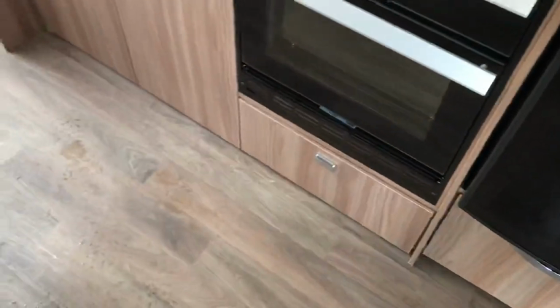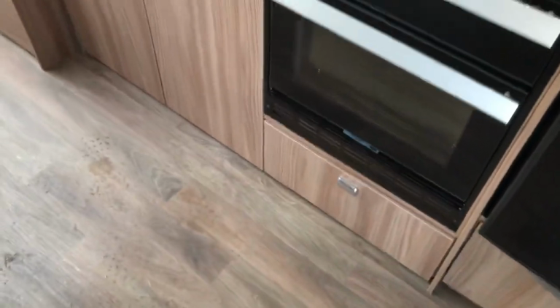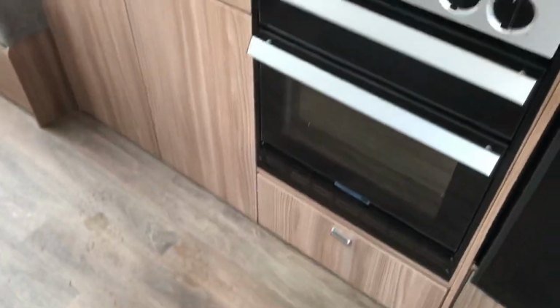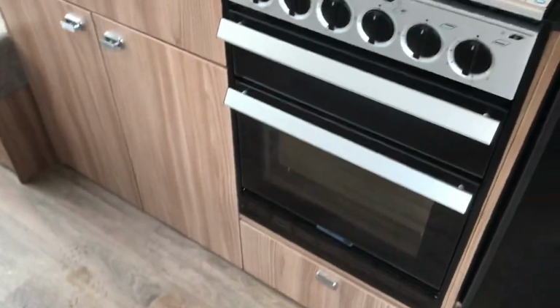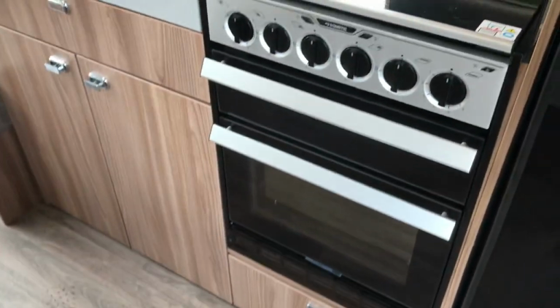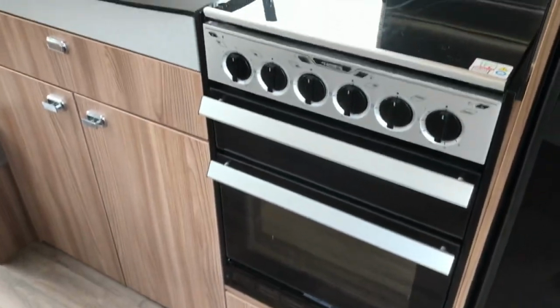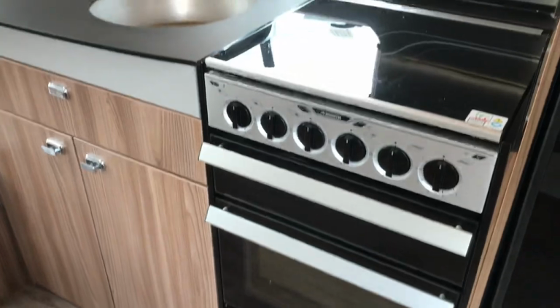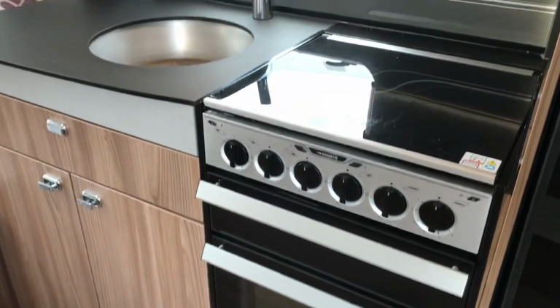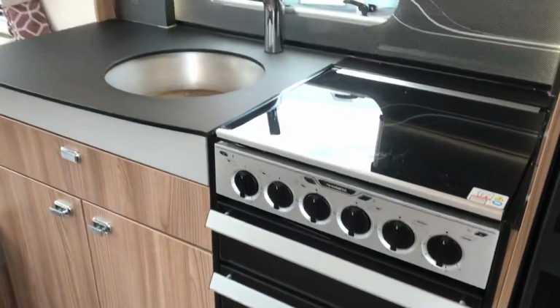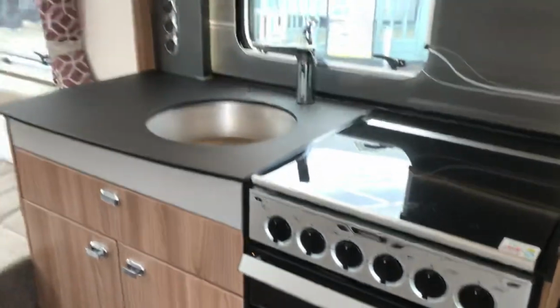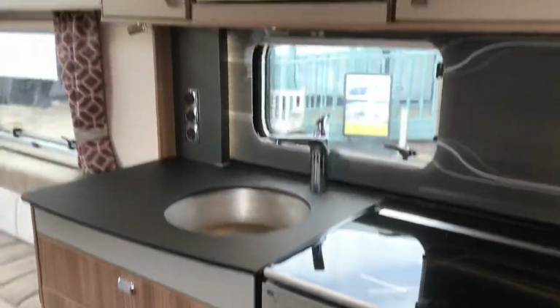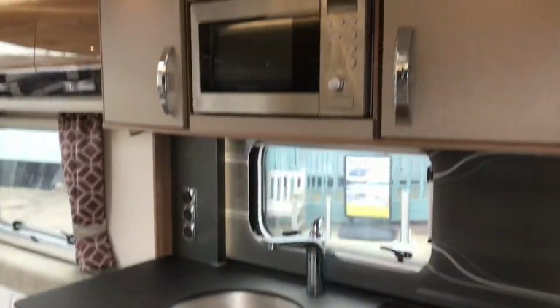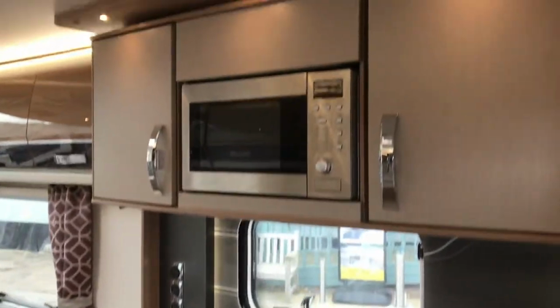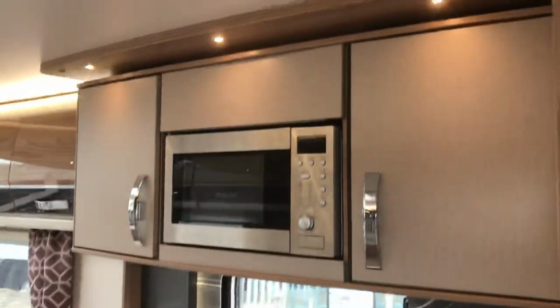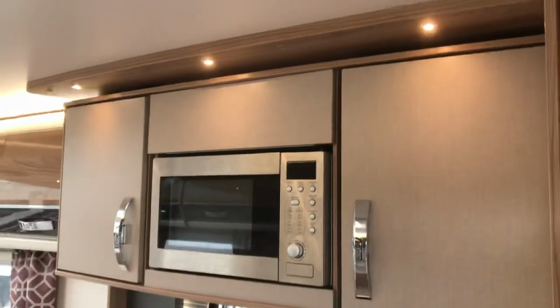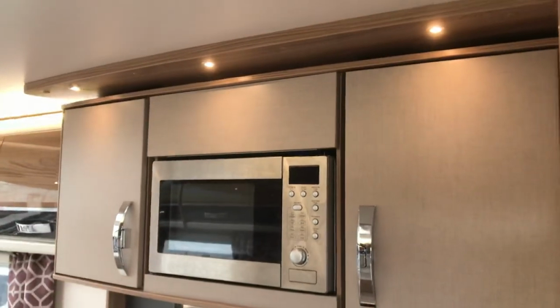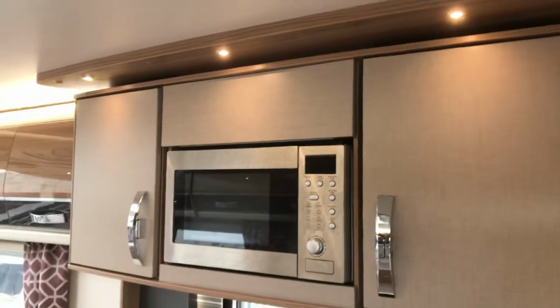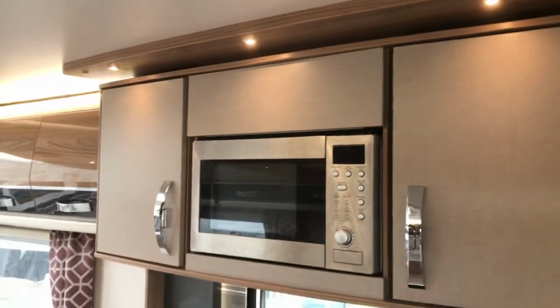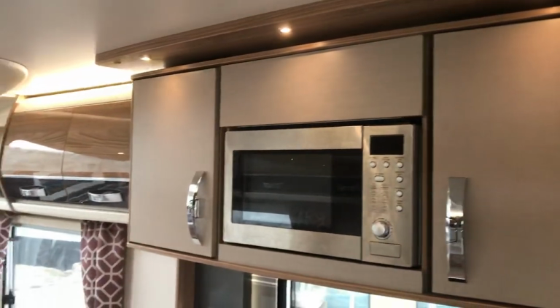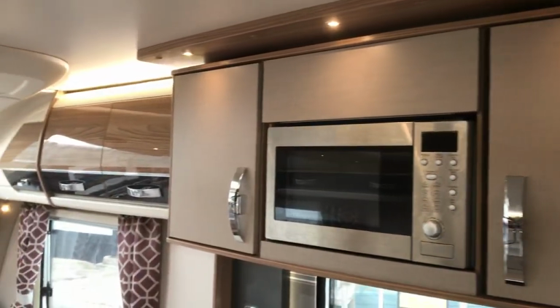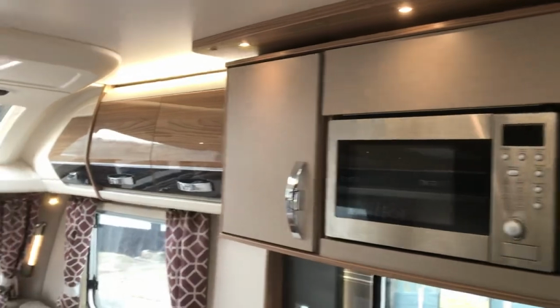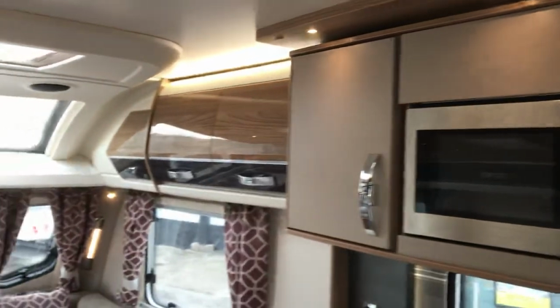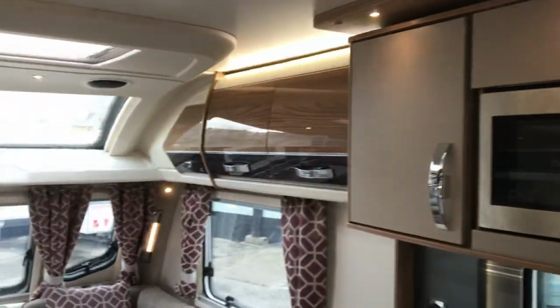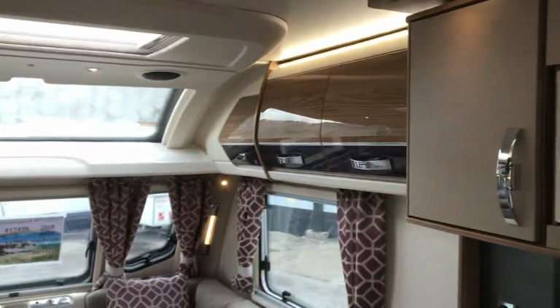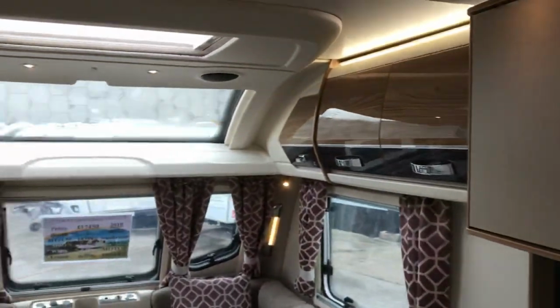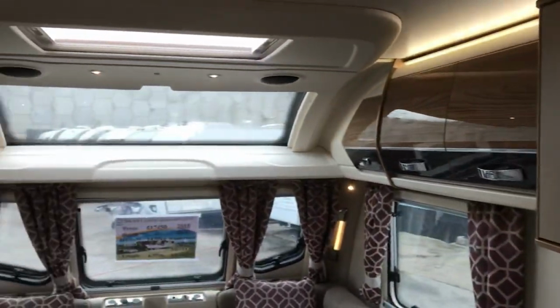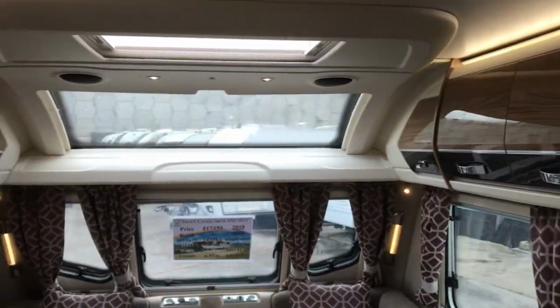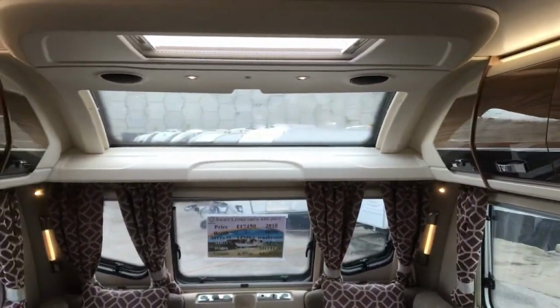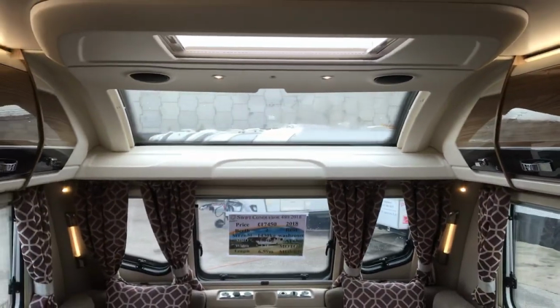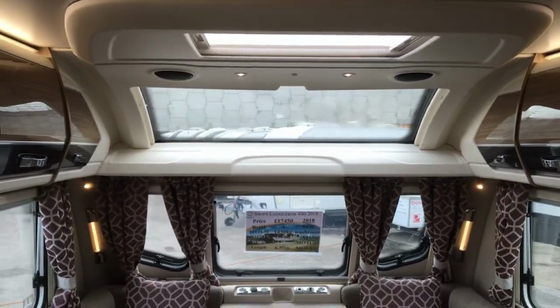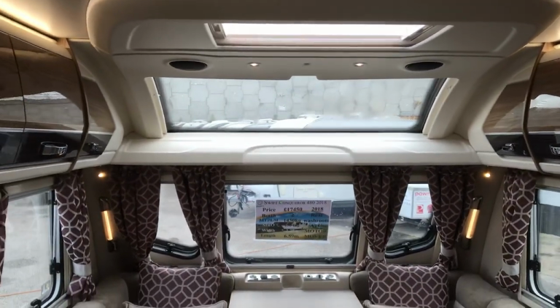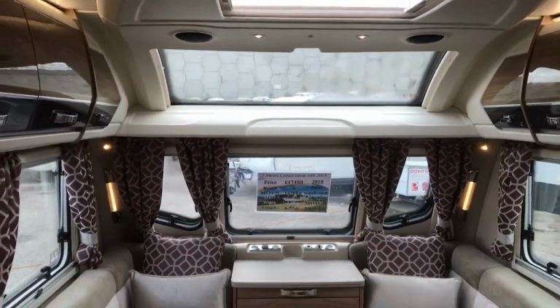Nice, quite wide Dometic cooker, loads of storage, and a microwave. There's also the wide panoramic sunroof.